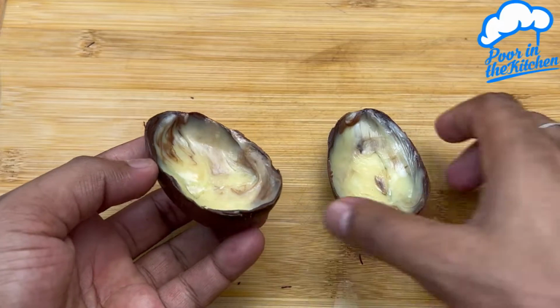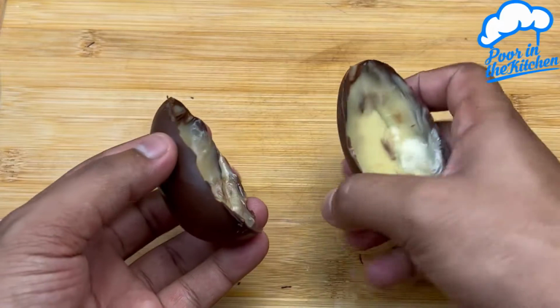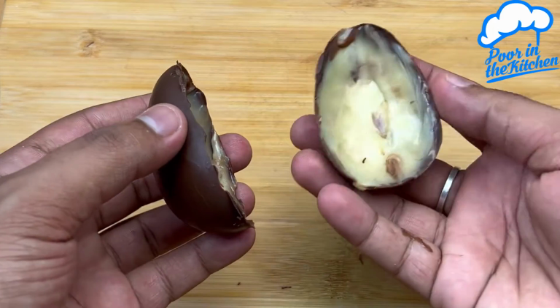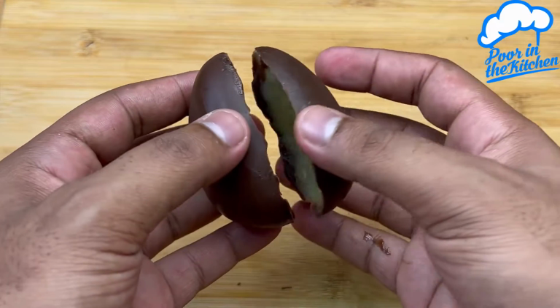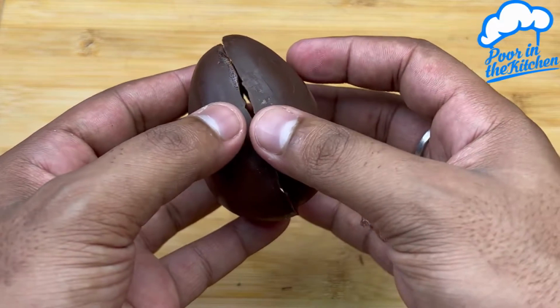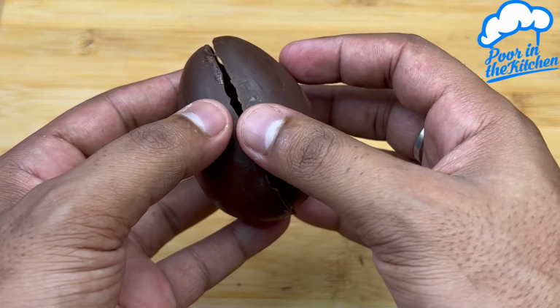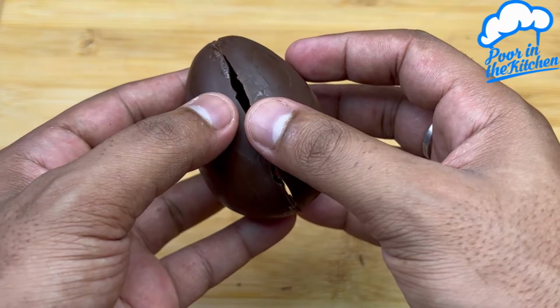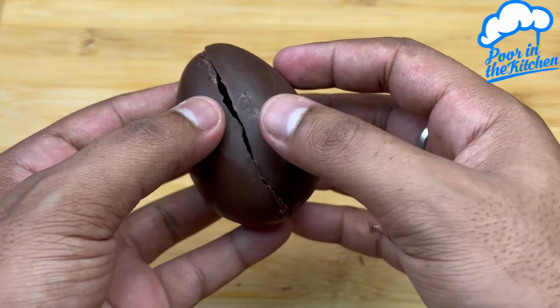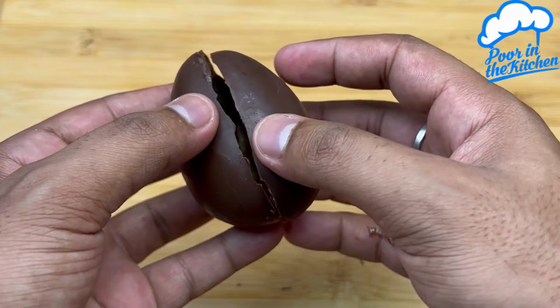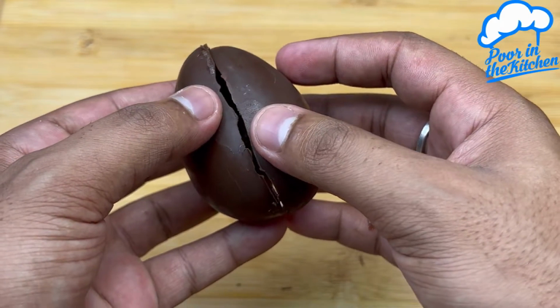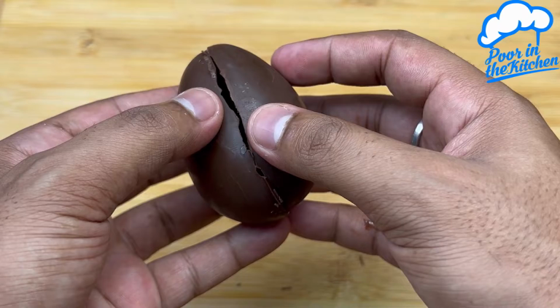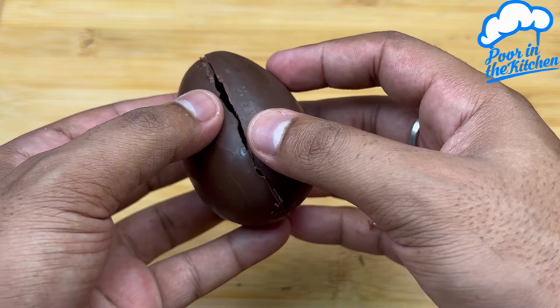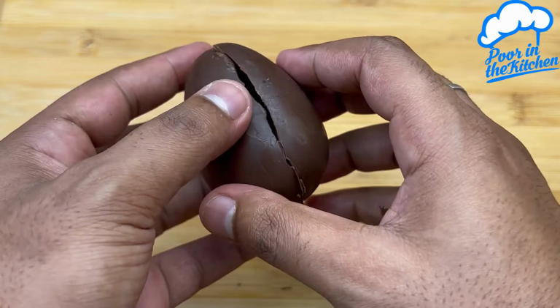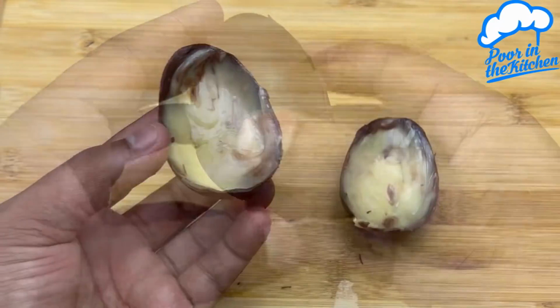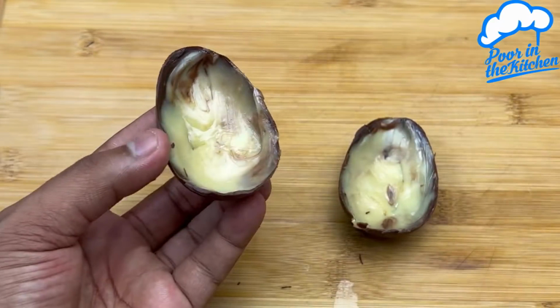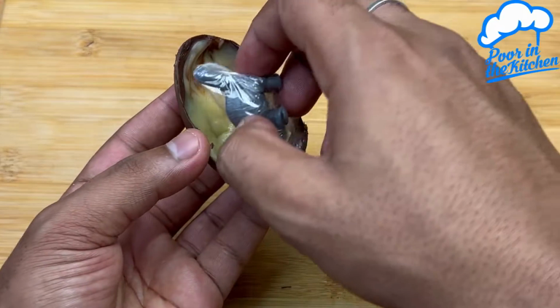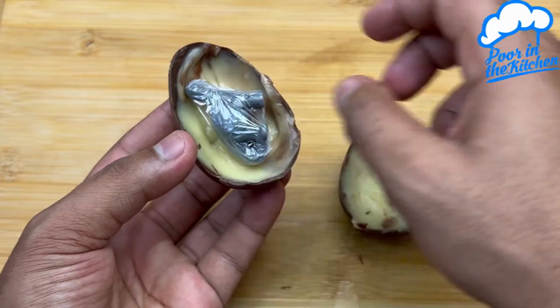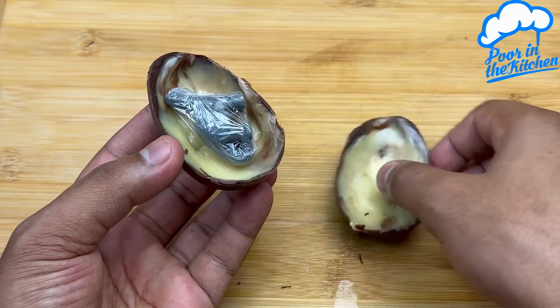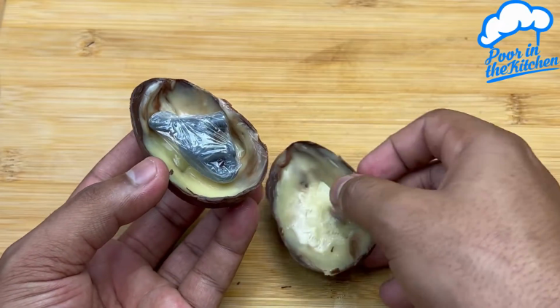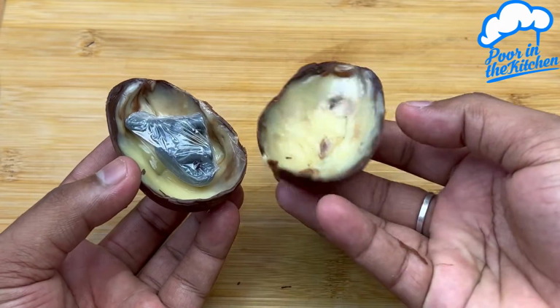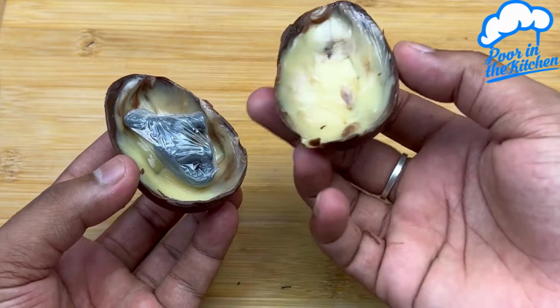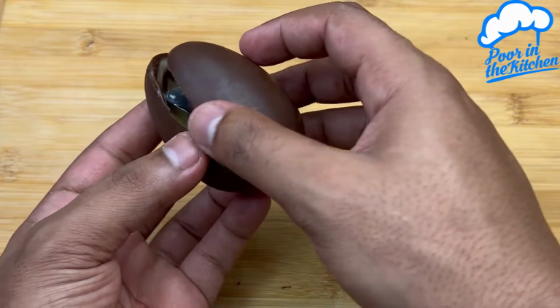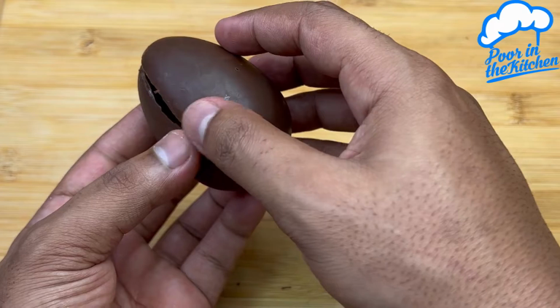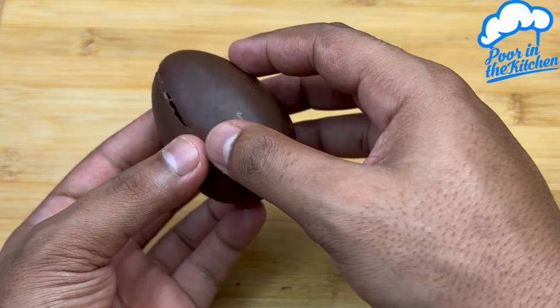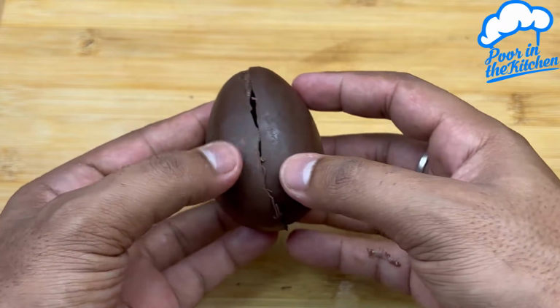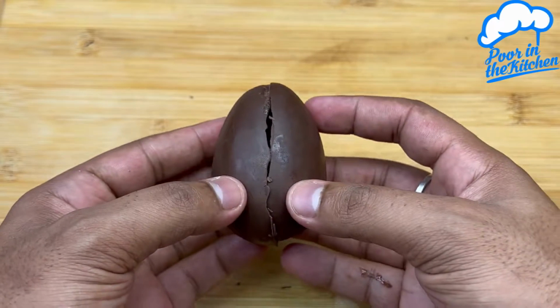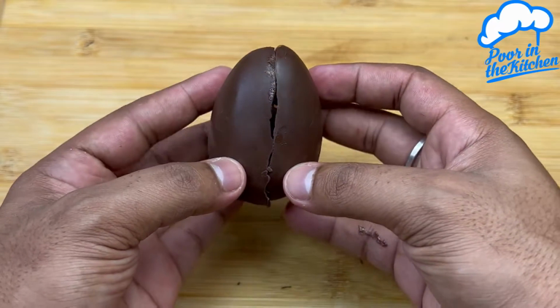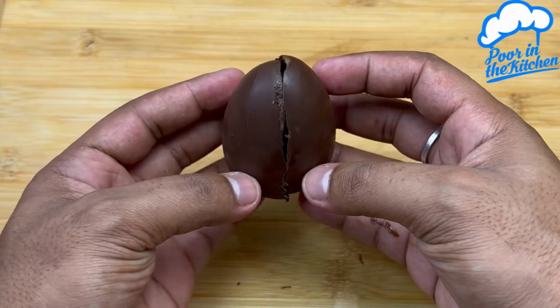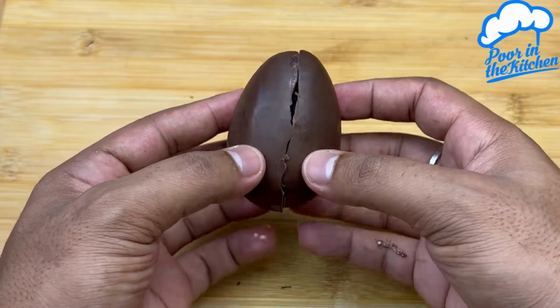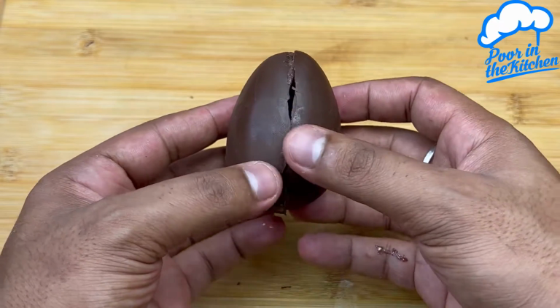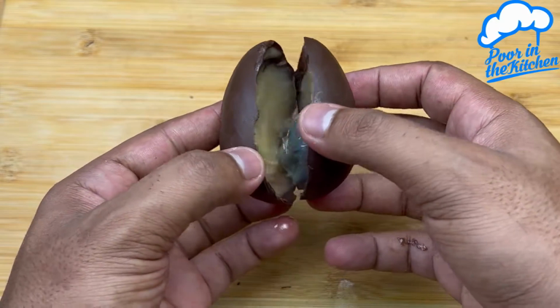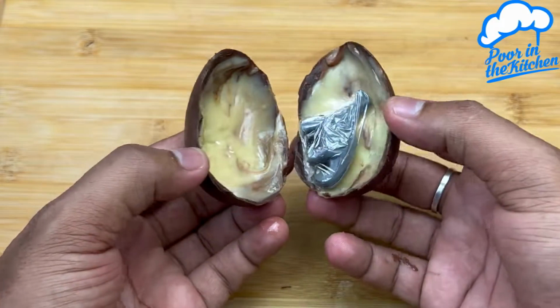To stick the two parts together, just melt a little chocolate to match. I hope you enjoy it — do it at home, I'm sure everyone will love it. This was another little recipe from the pool in the kitchen.